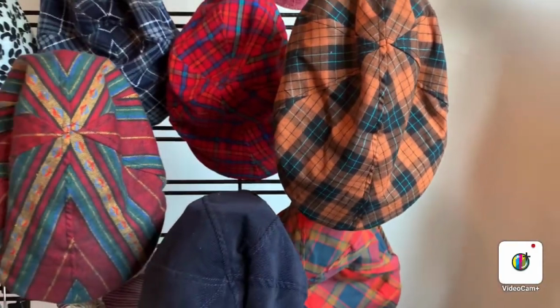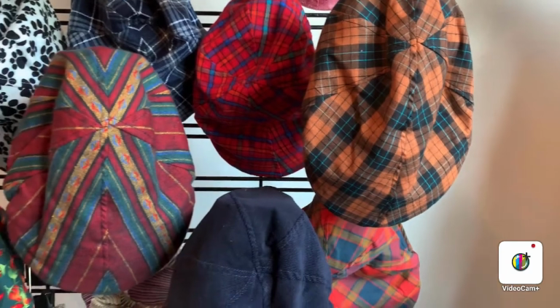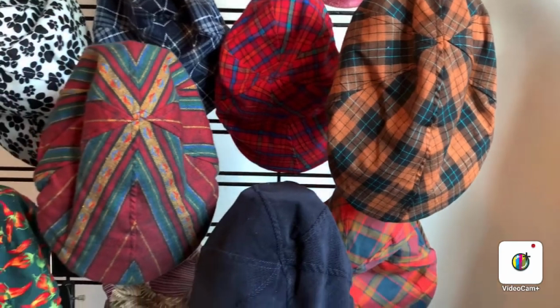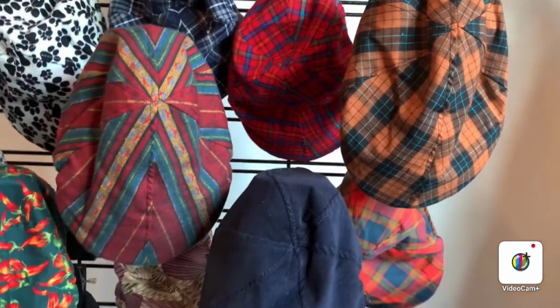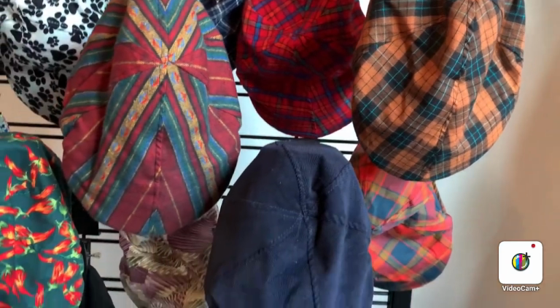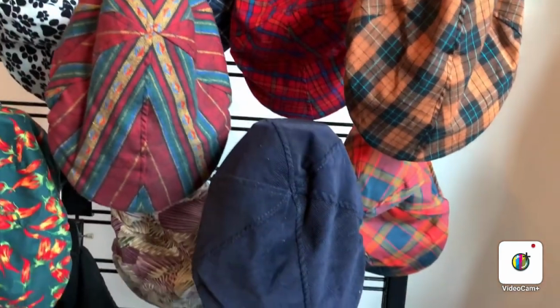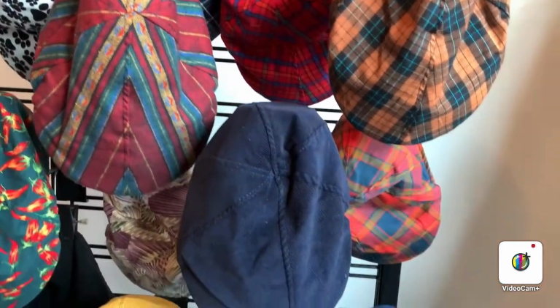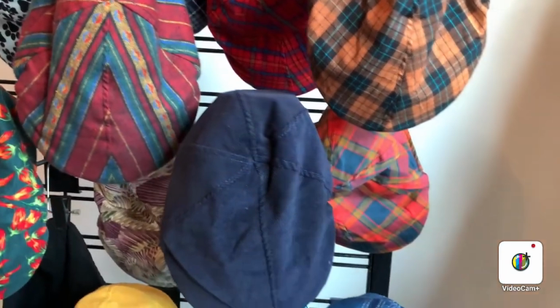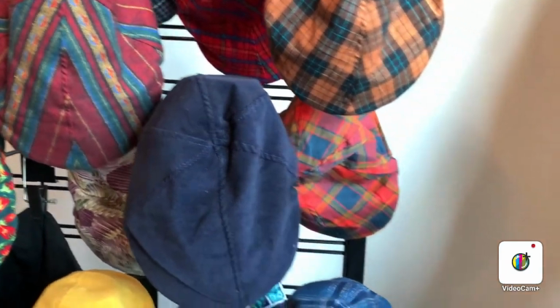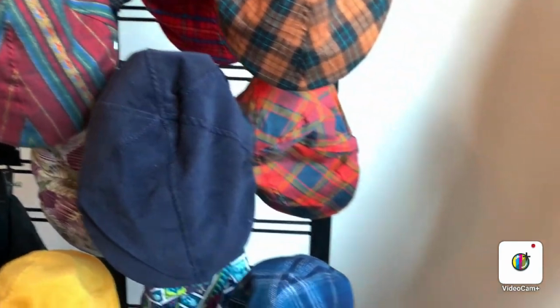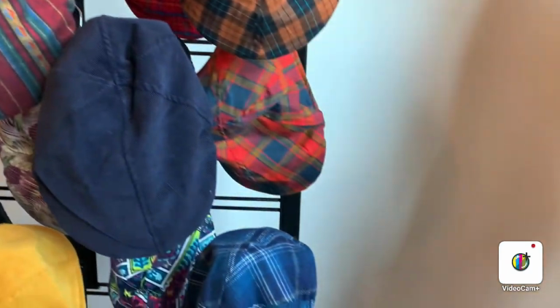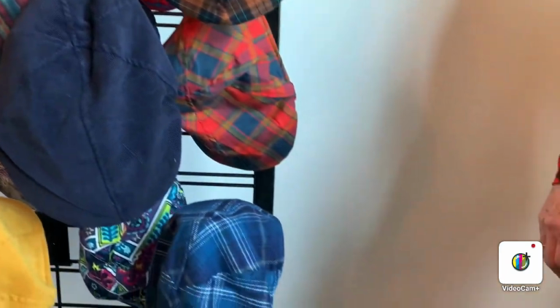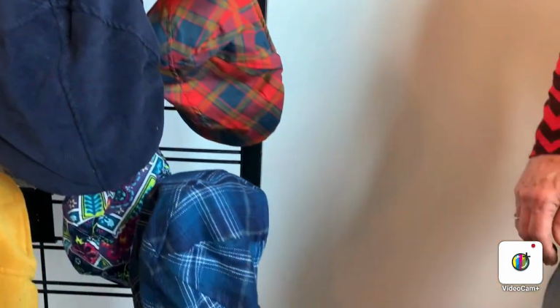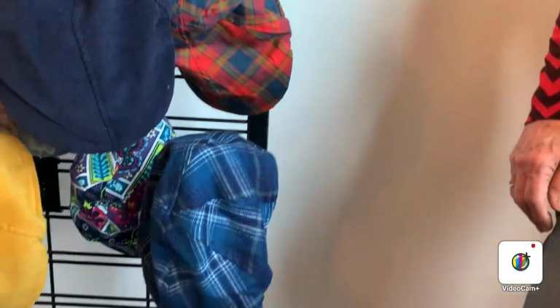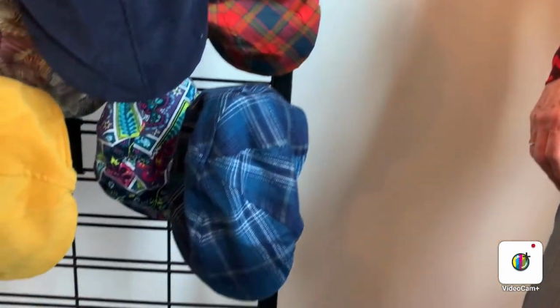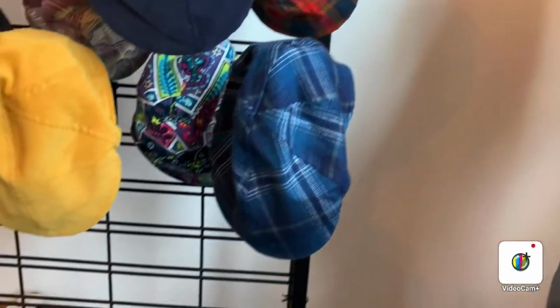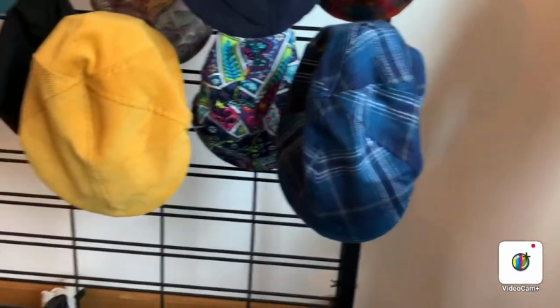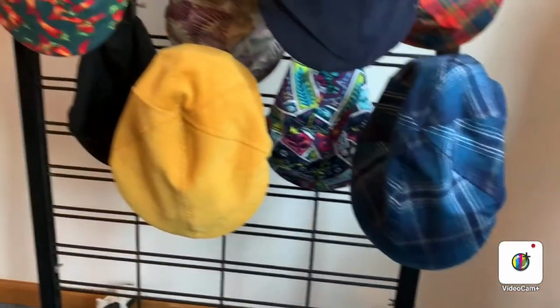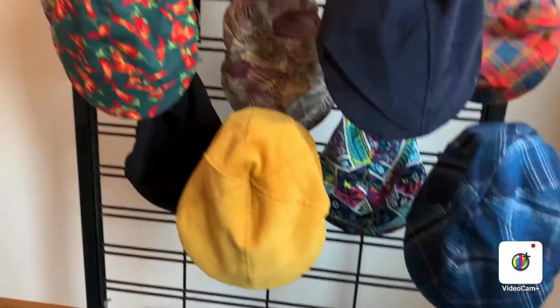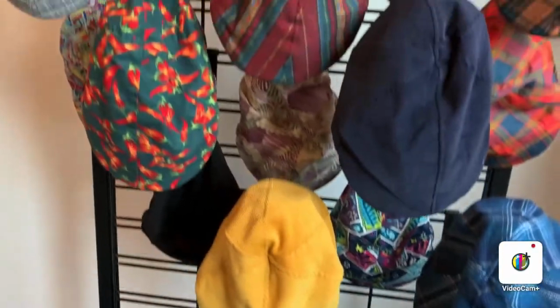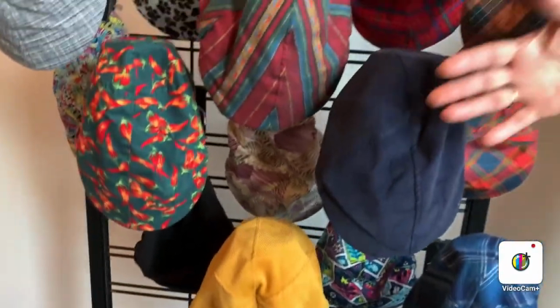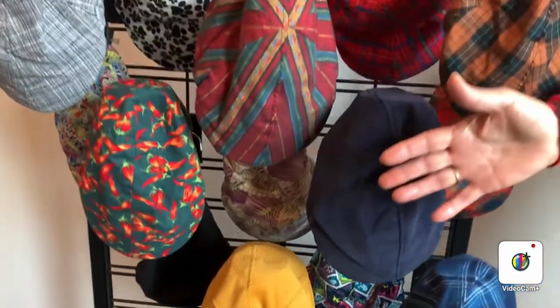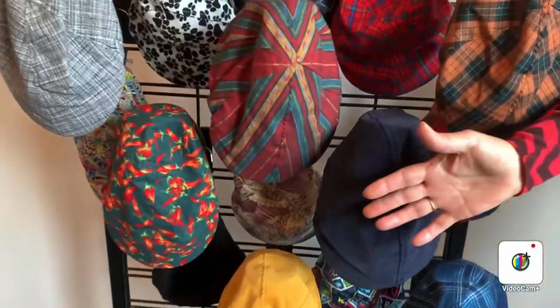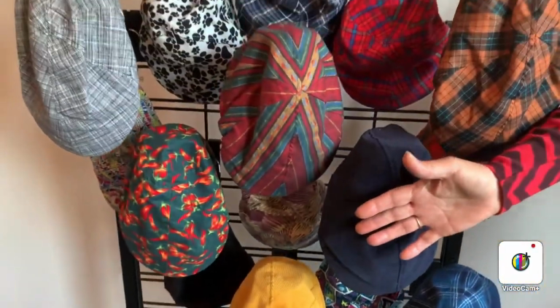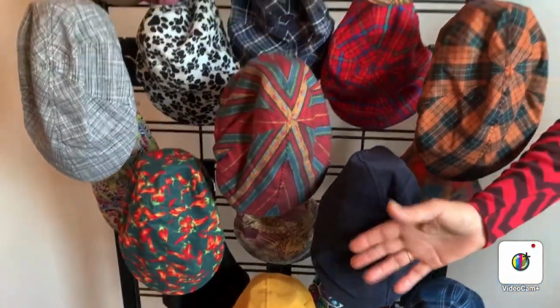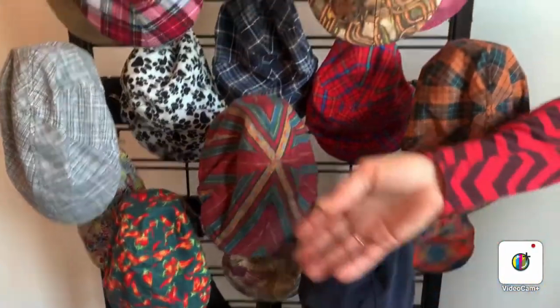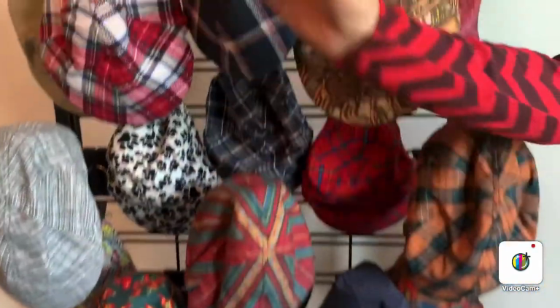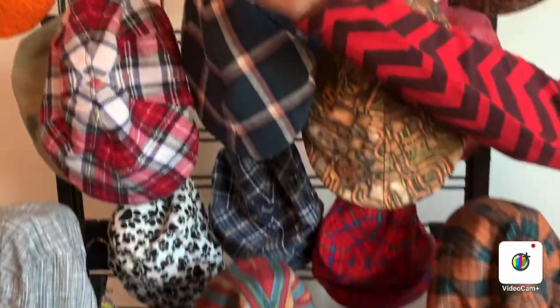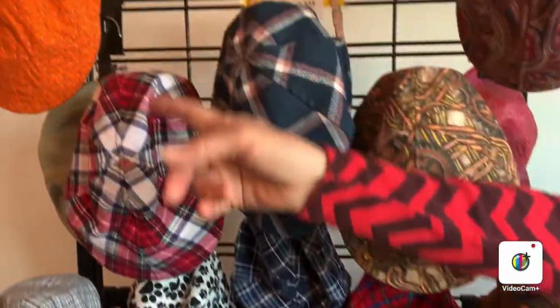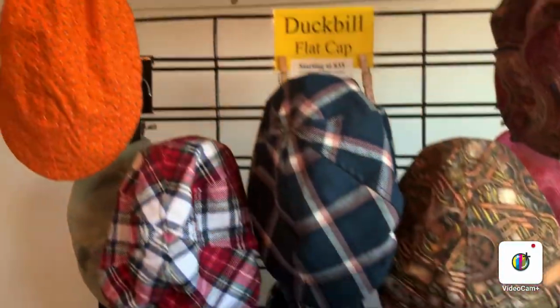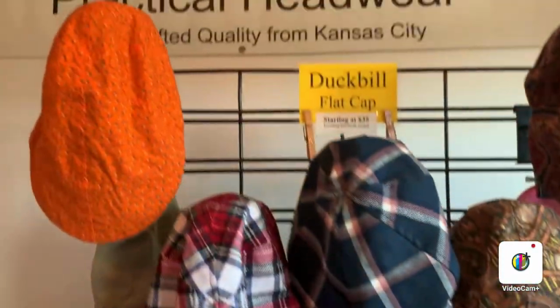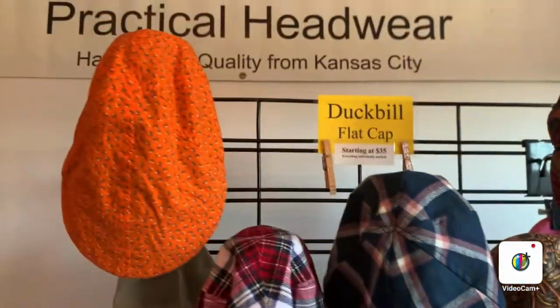We do have some in the most popular size, which is here, and those that need a little bit bigger size, we have them over here.